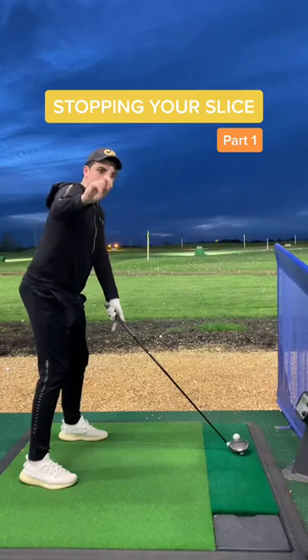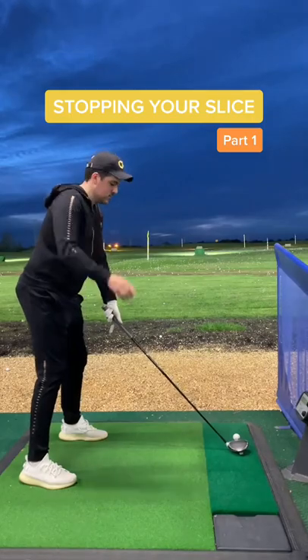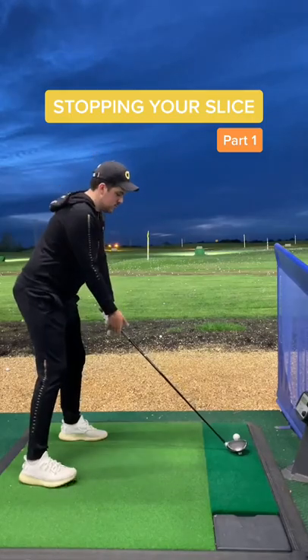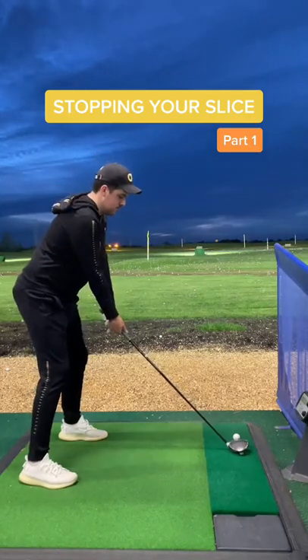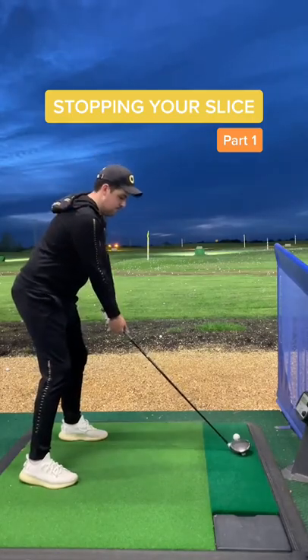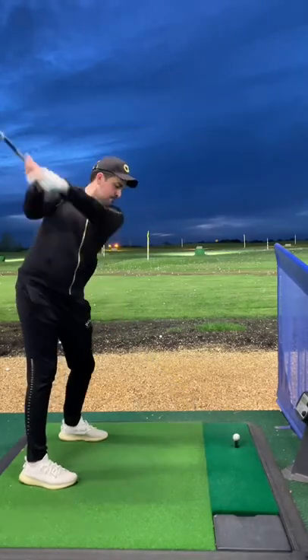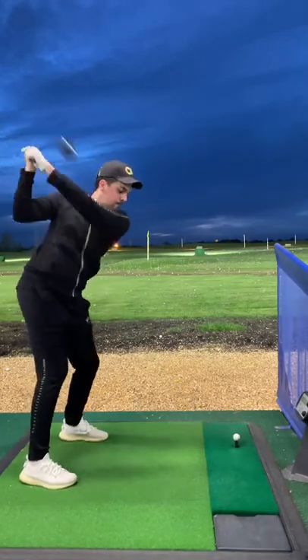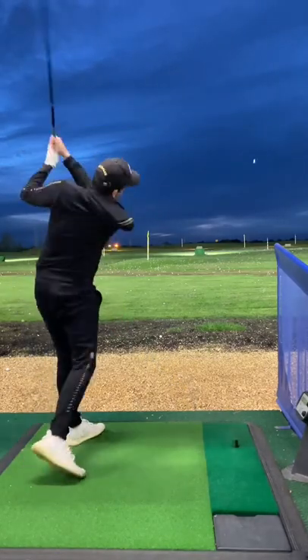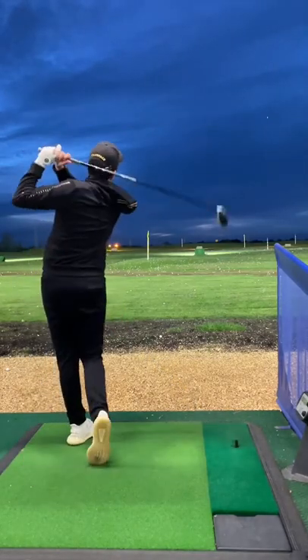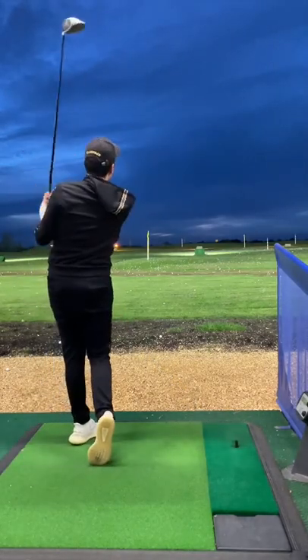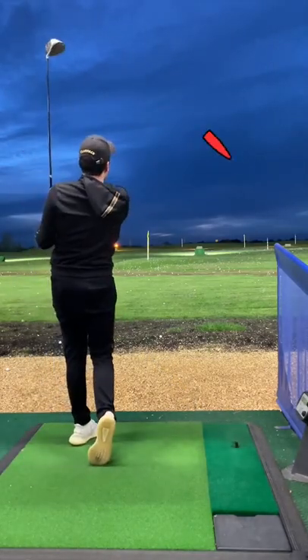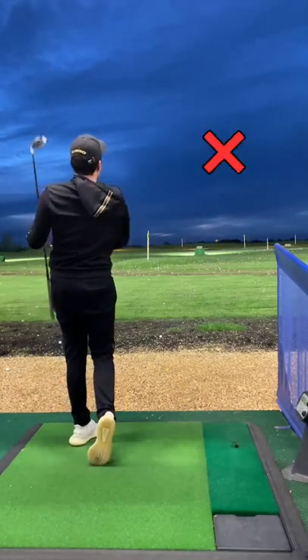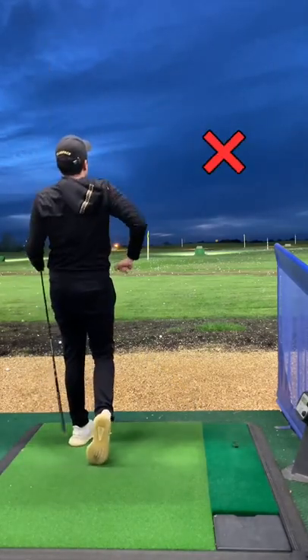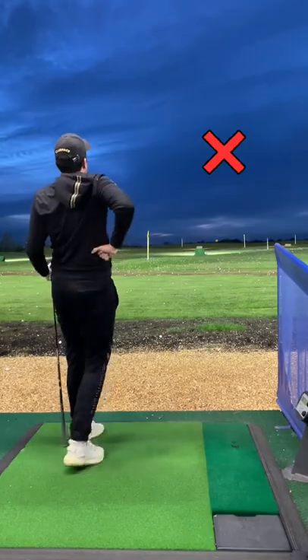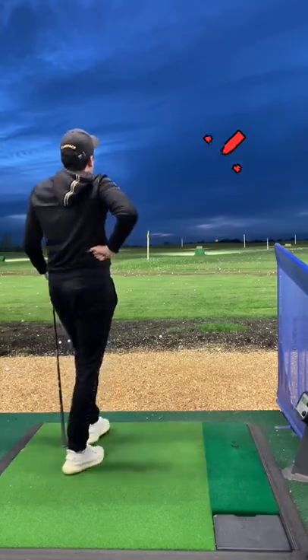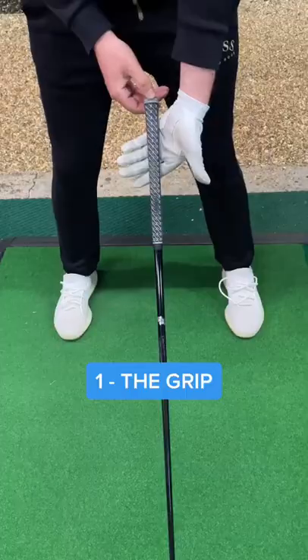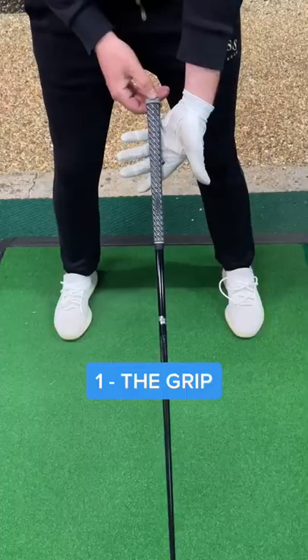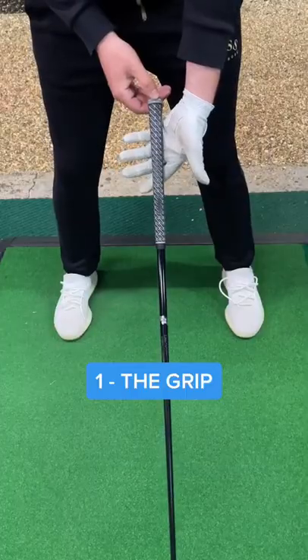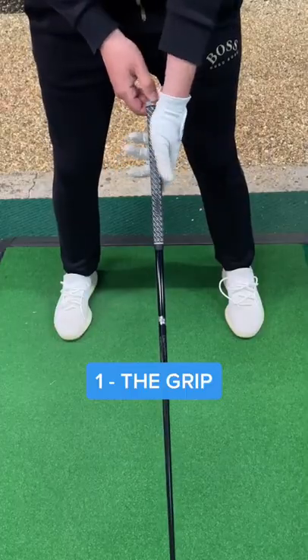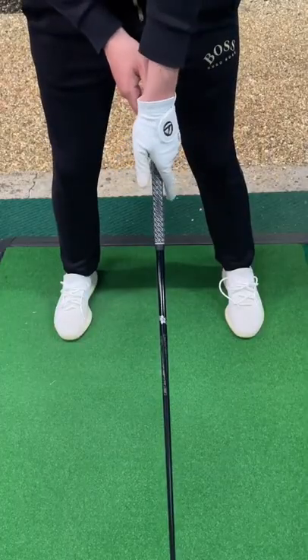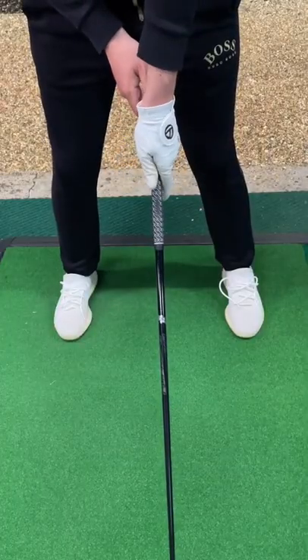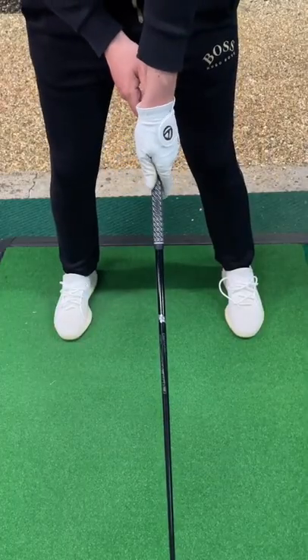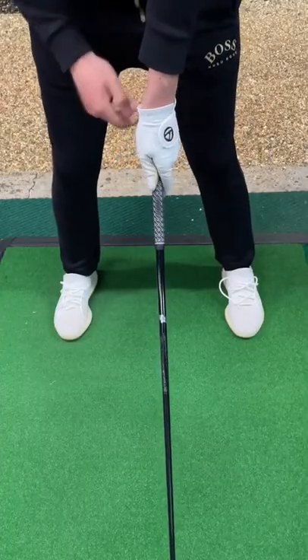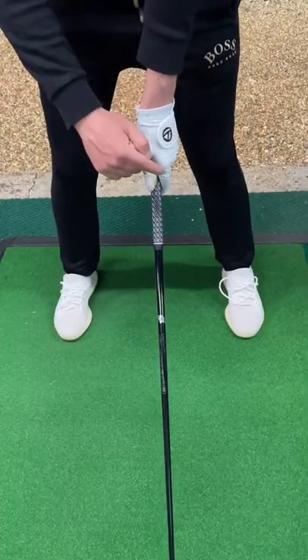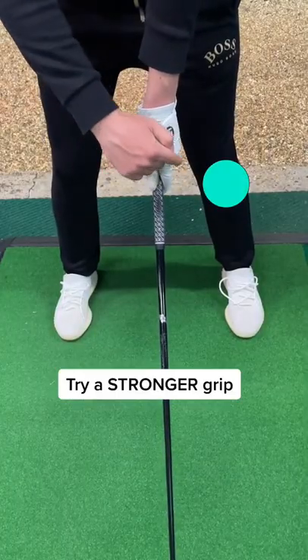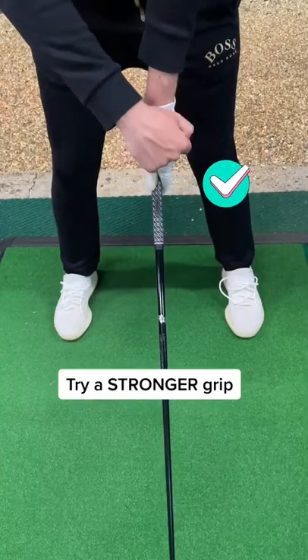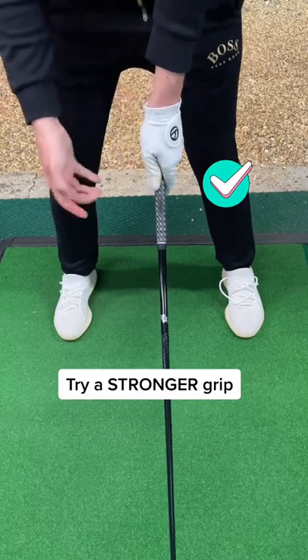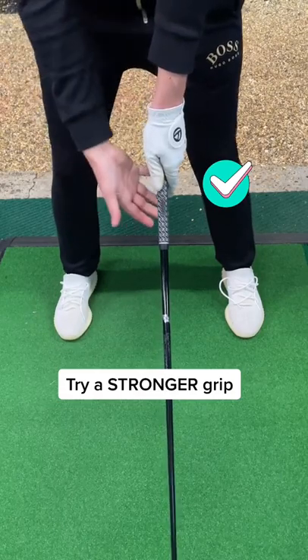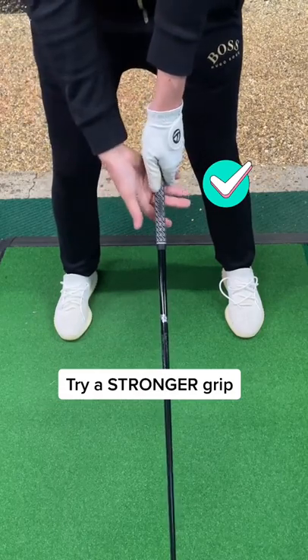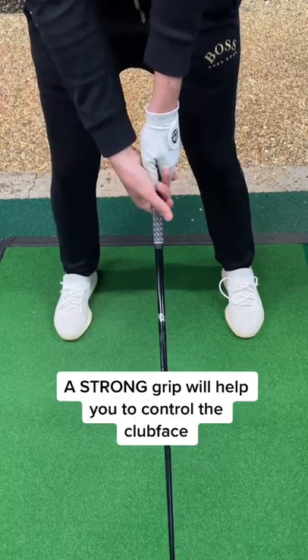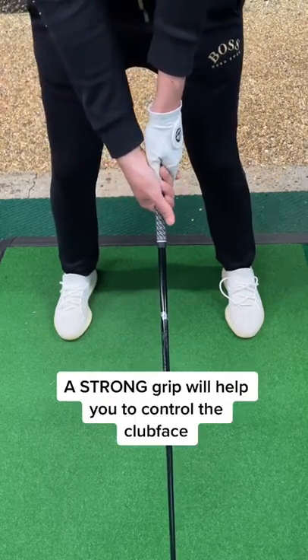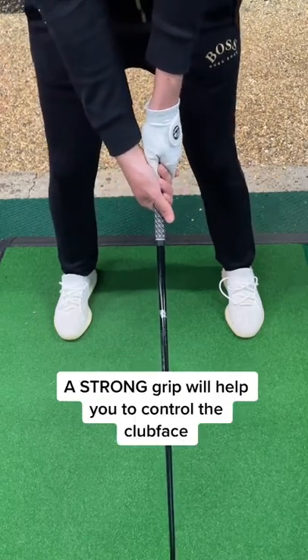Welcome to Stopping Your Slice Part 1. Here are 3 golf hacks that will instantly help. Number 1: The Grip. A slicer would usually have a weaker grip. Try strengthening the grip — a stronger grip will help you to control the clubface better.